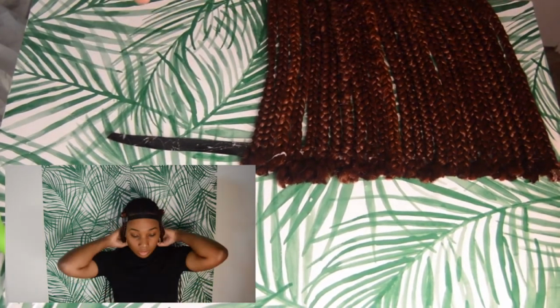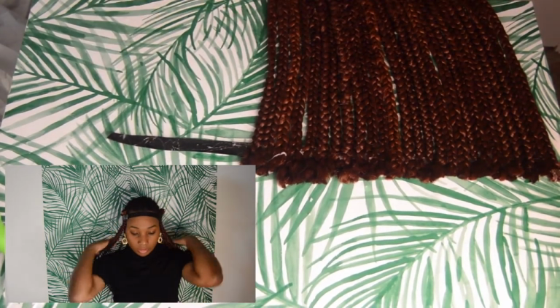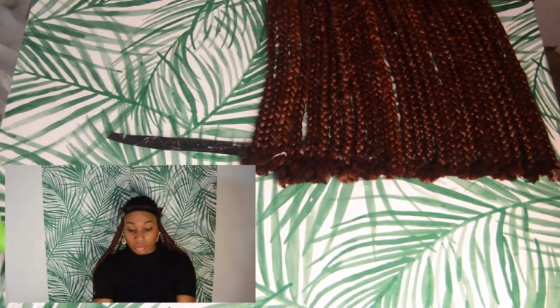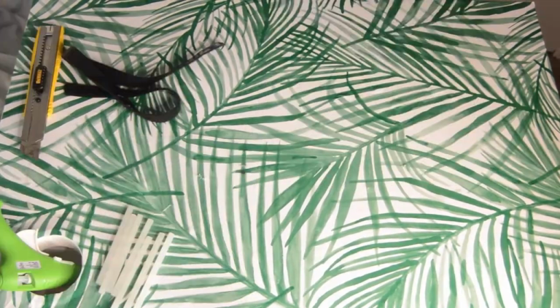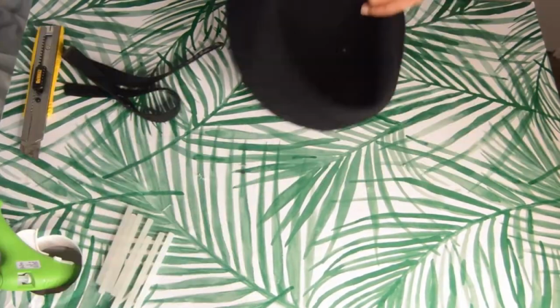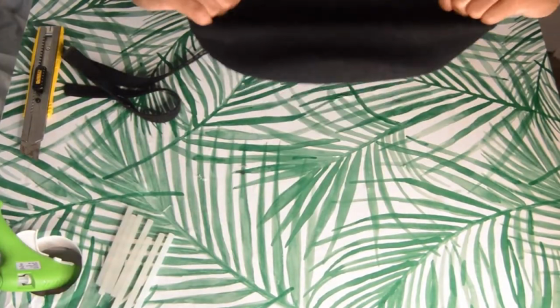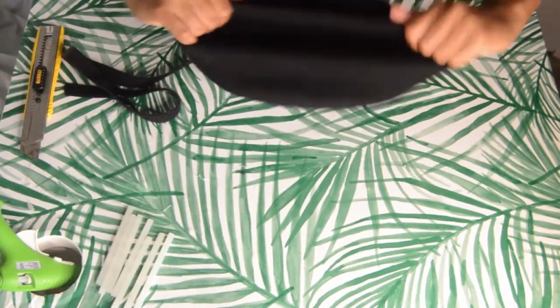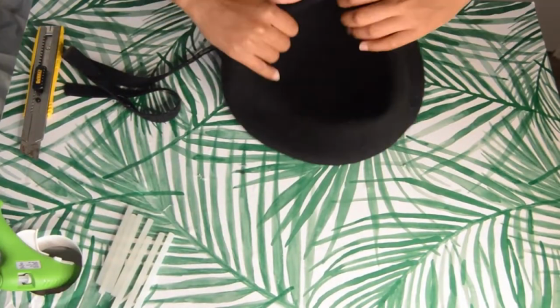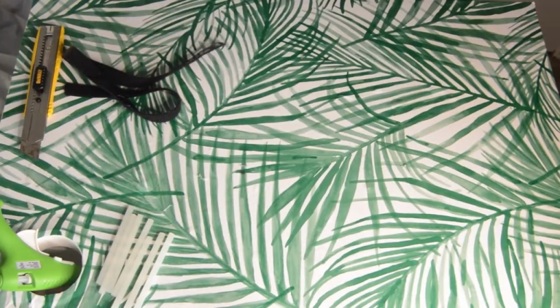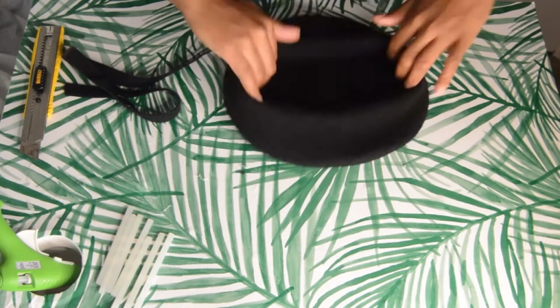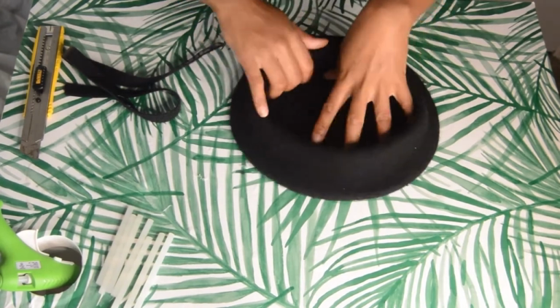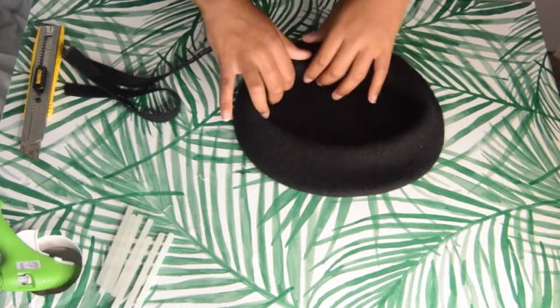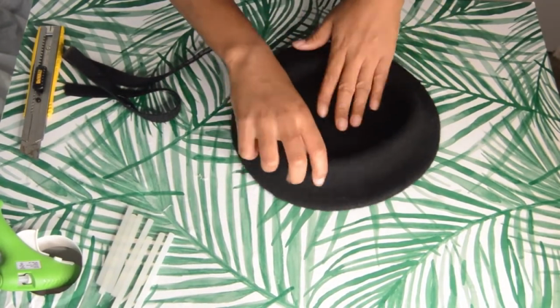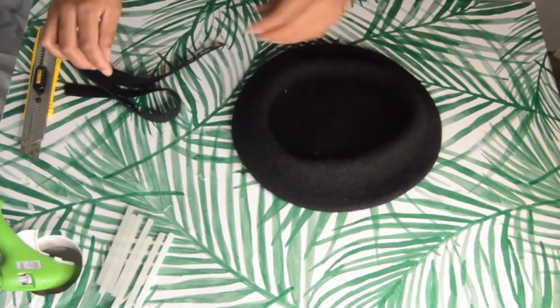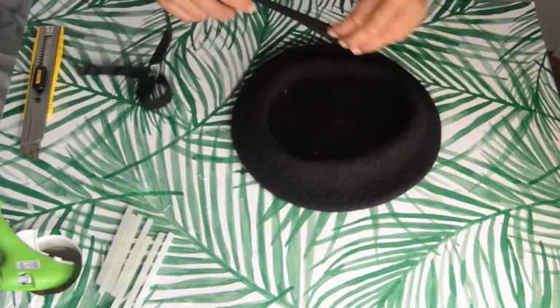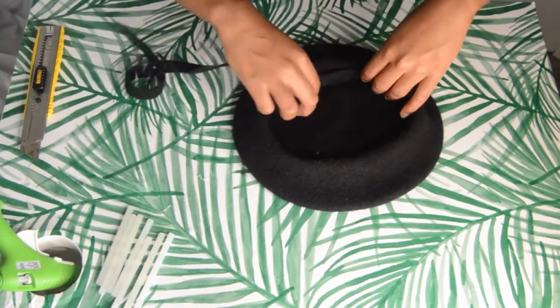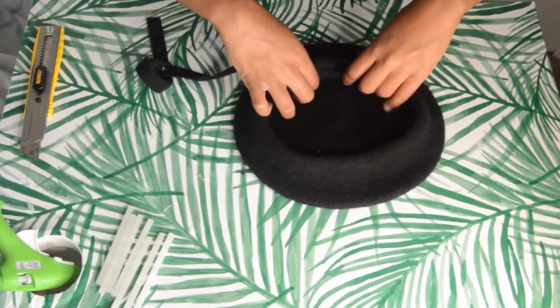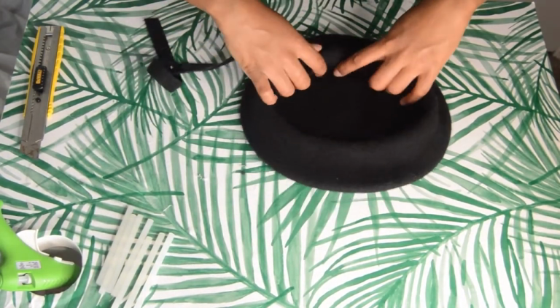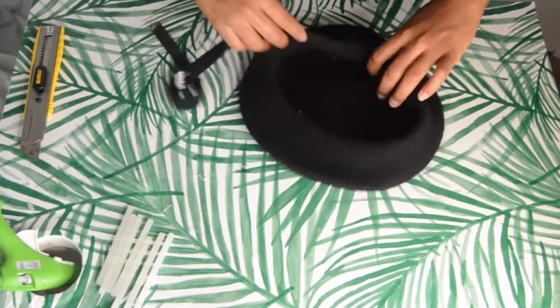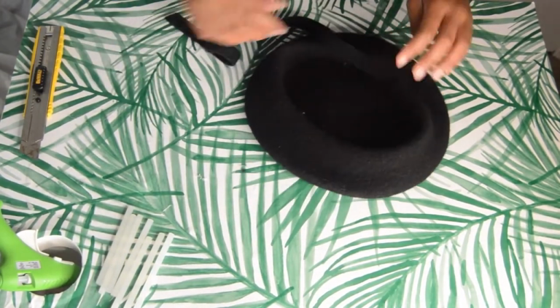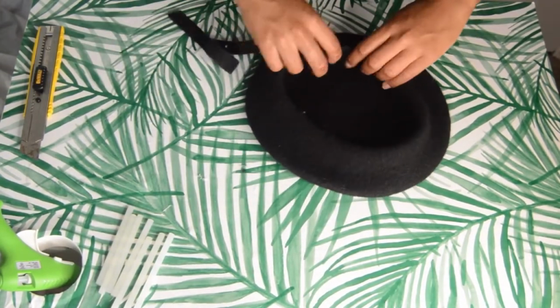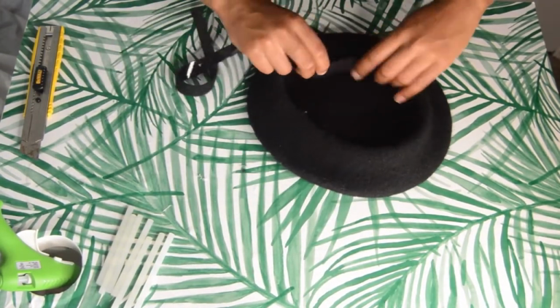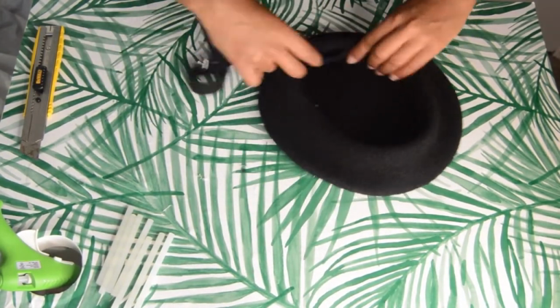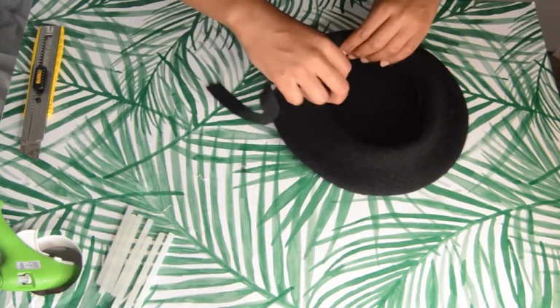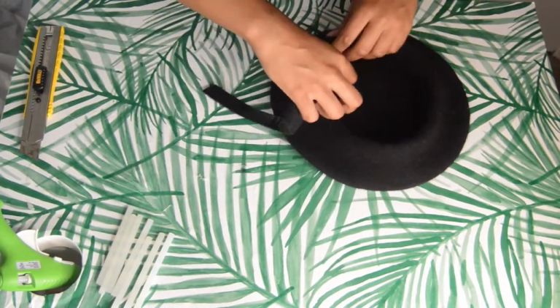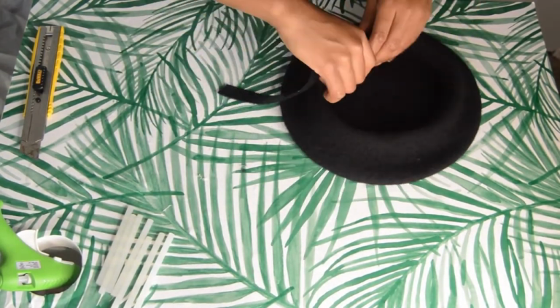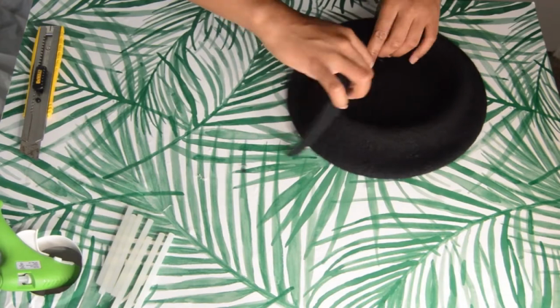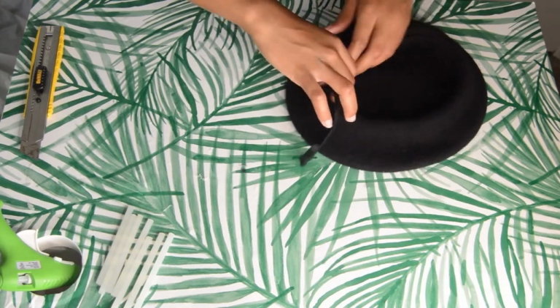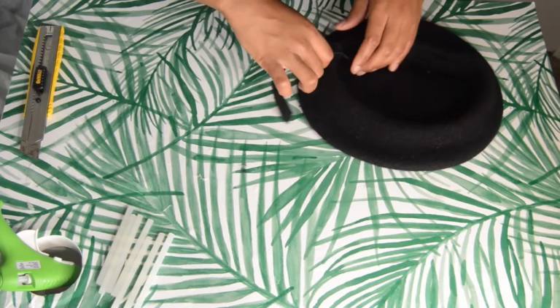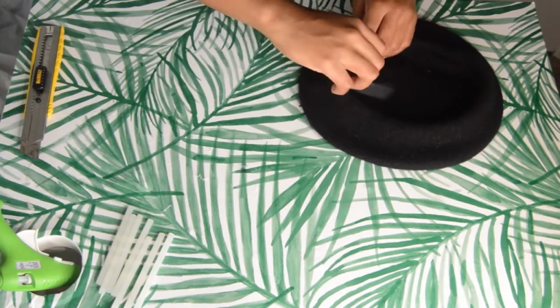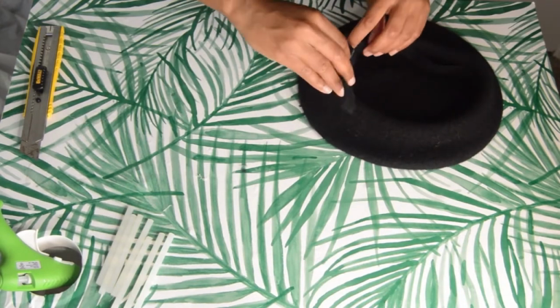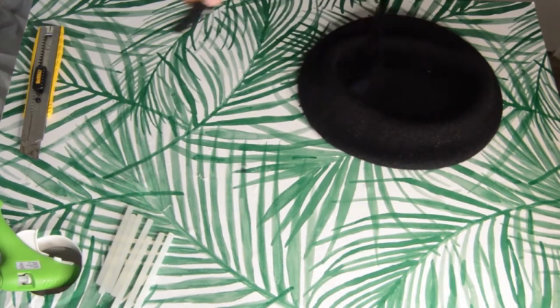Now we're going to work on the hat. You don't want it to fit too tight, so you're going to have to stretch it out a little bit. Then double check that the soft part of the velcro fits around the inside.